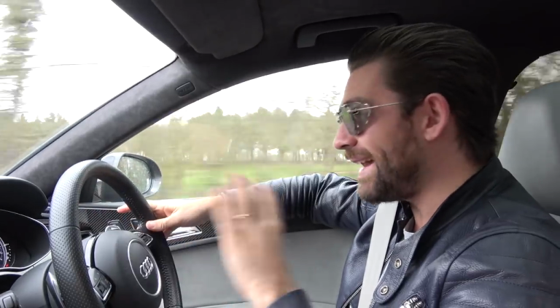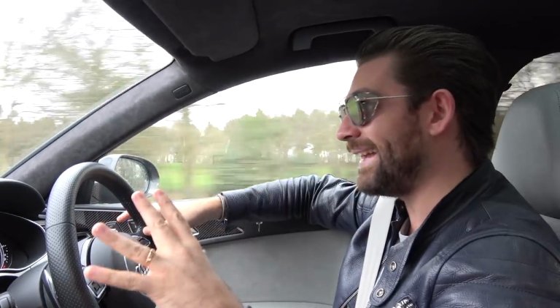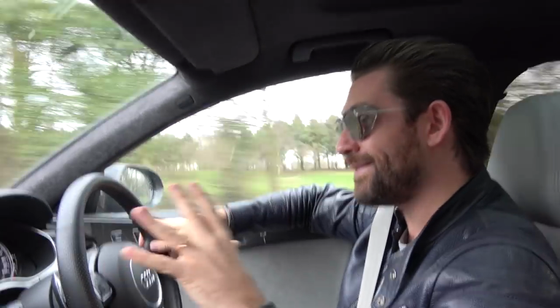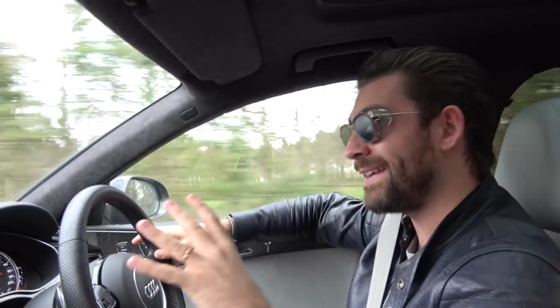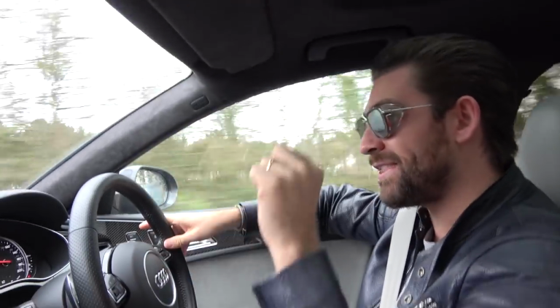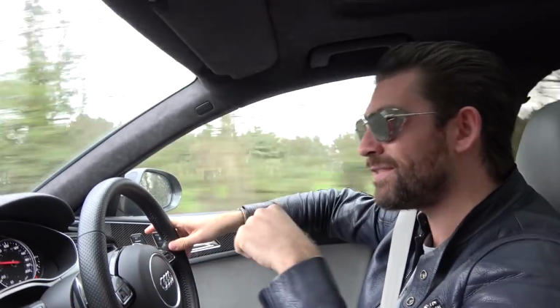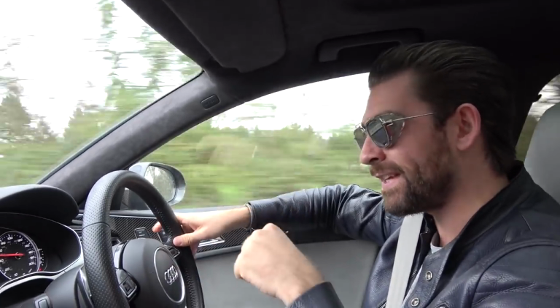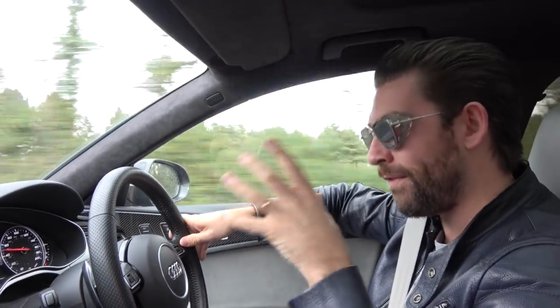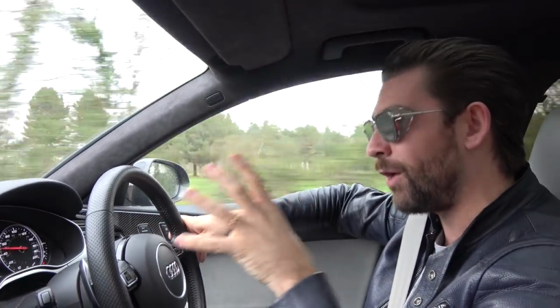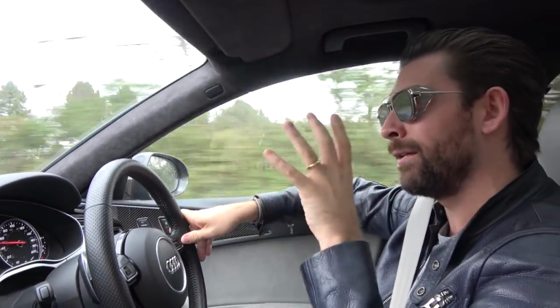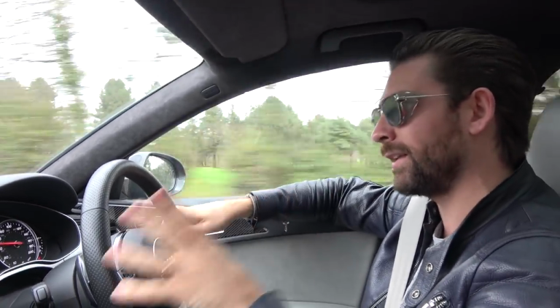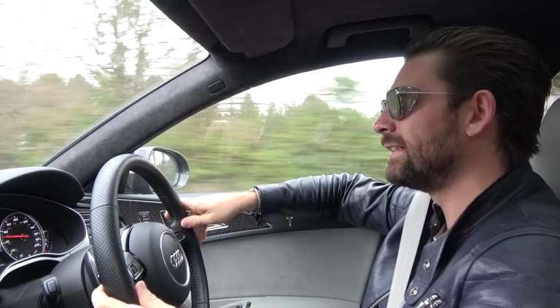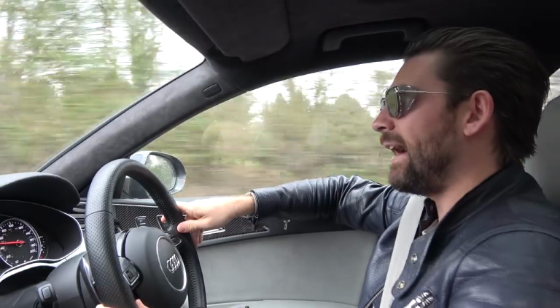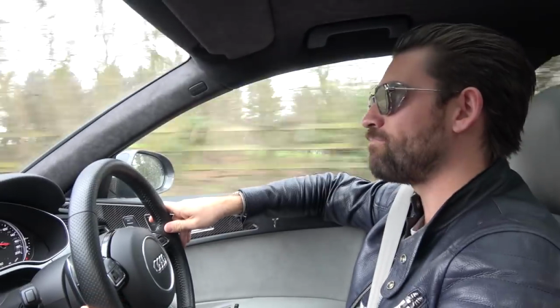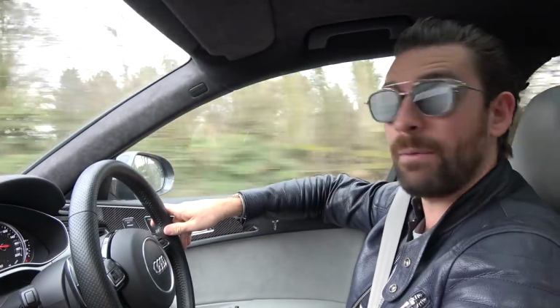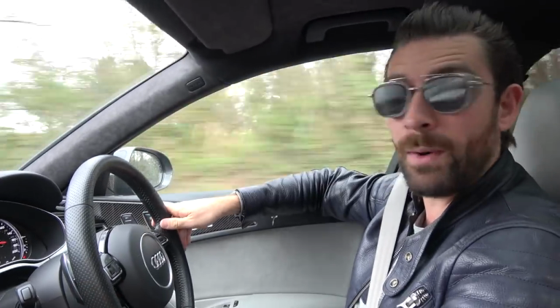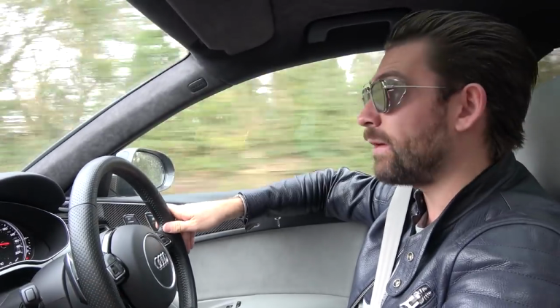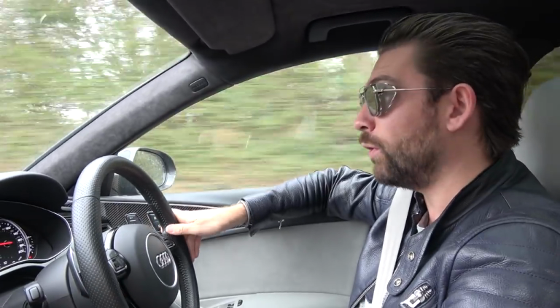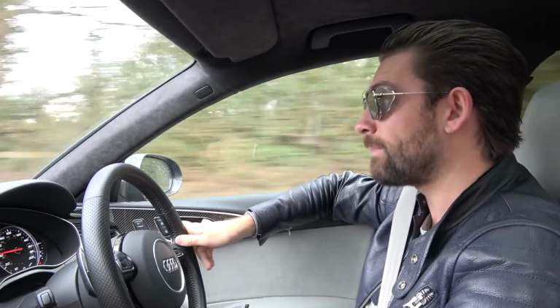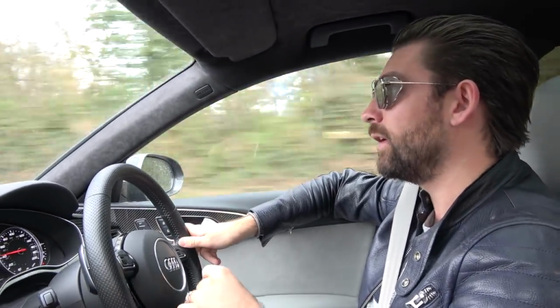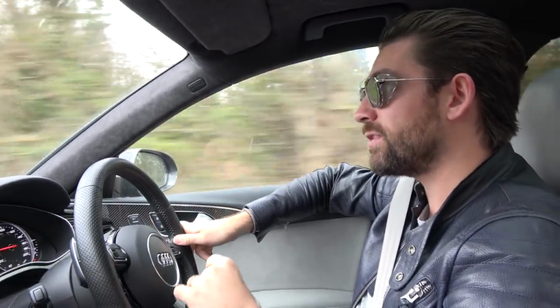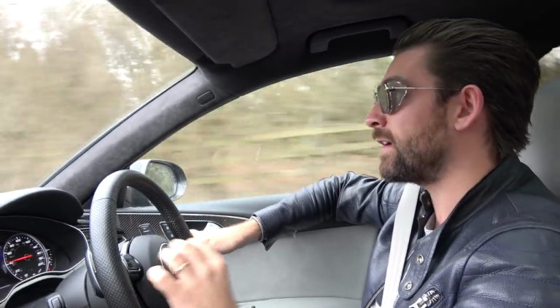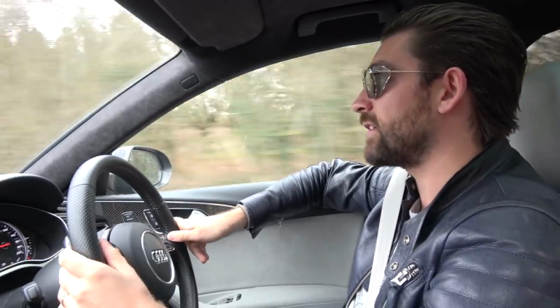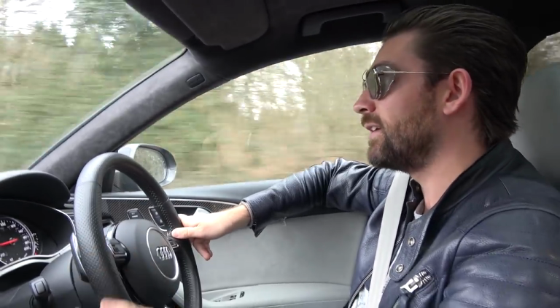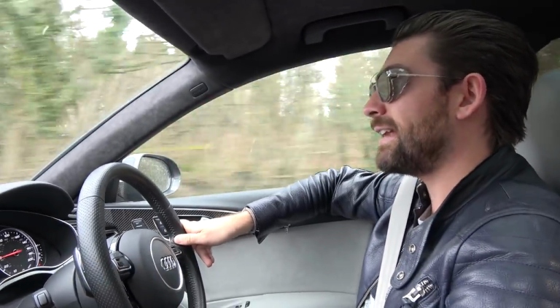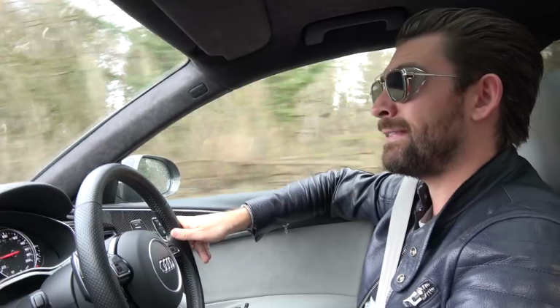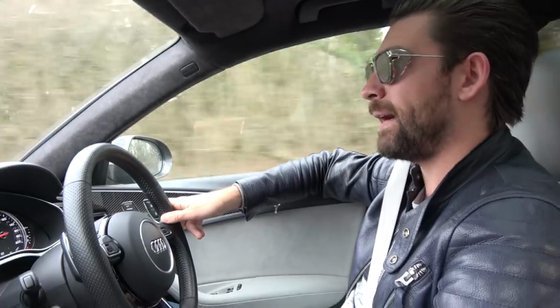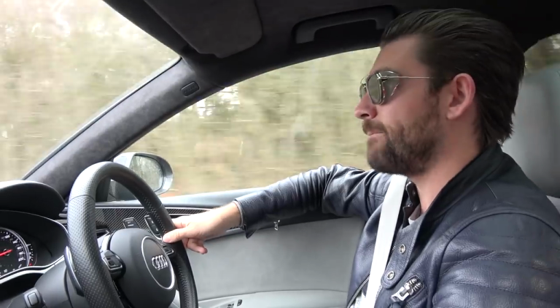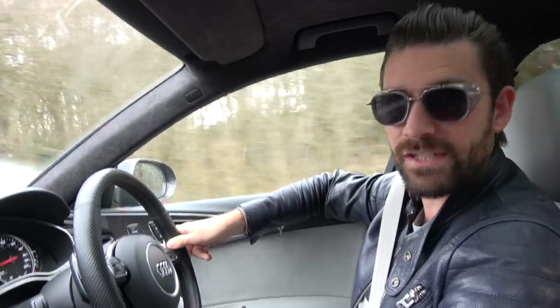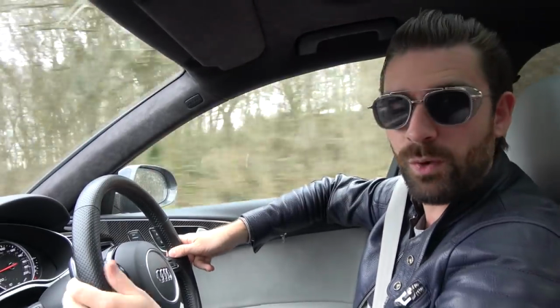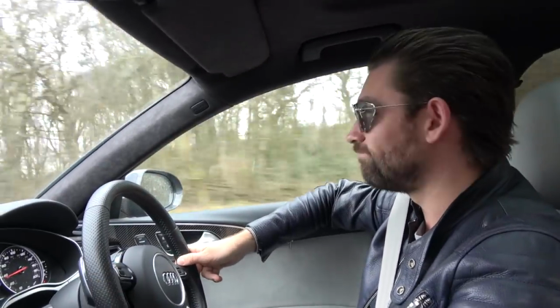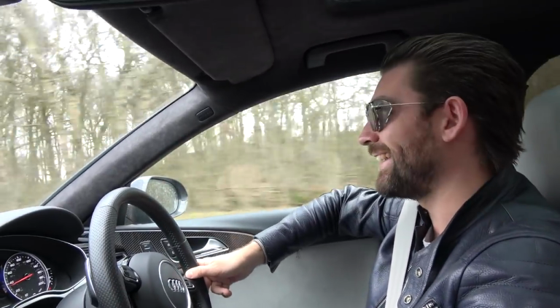I genuinely have no idea at the end of this video what this car will look like. We're on our way now to Porsche Wimslow, which is just outside of Manchester, to get the spec done and see what's what. Let's hit it.